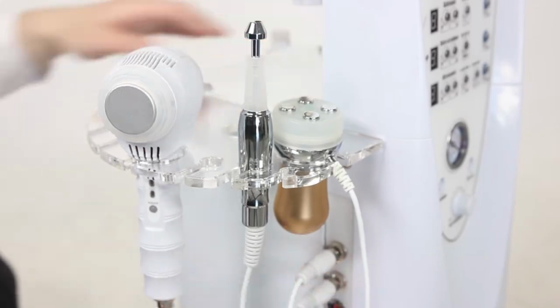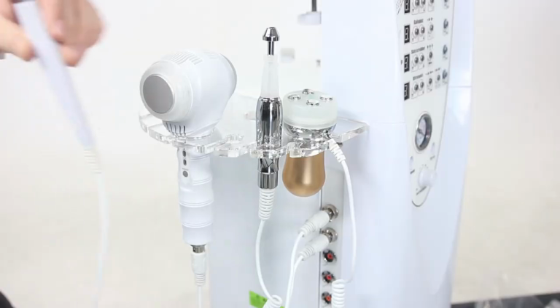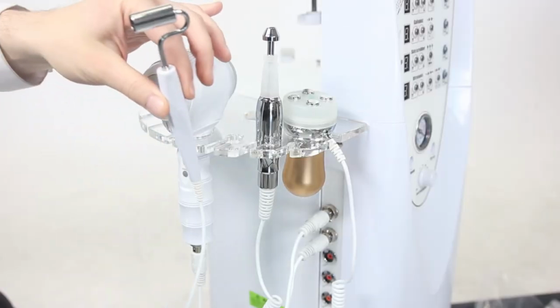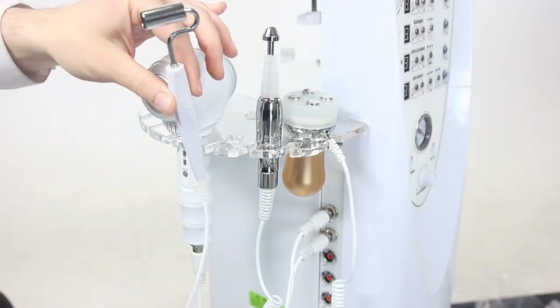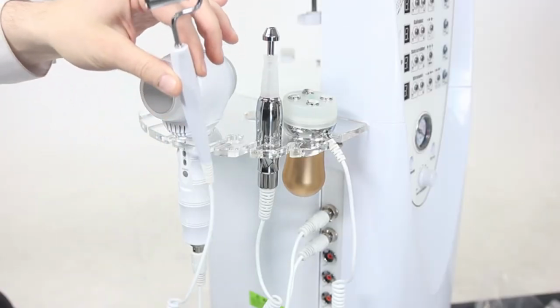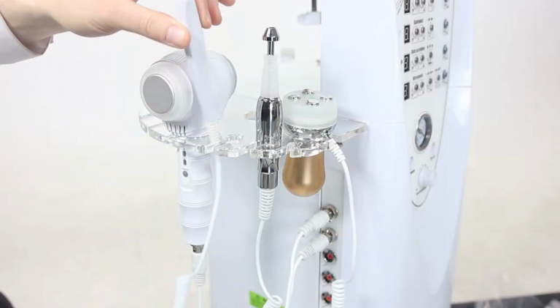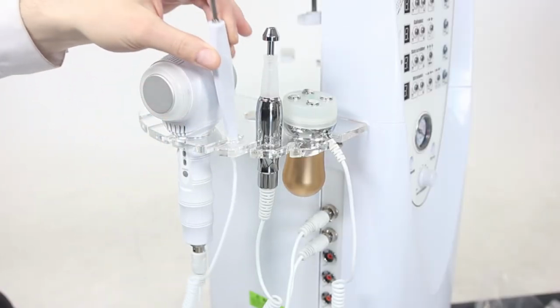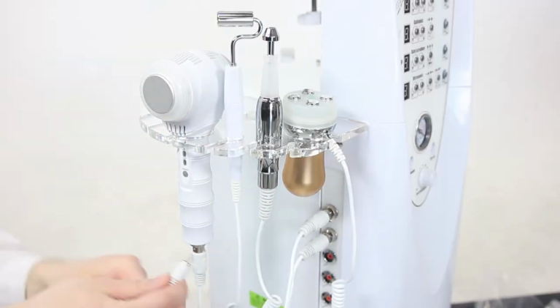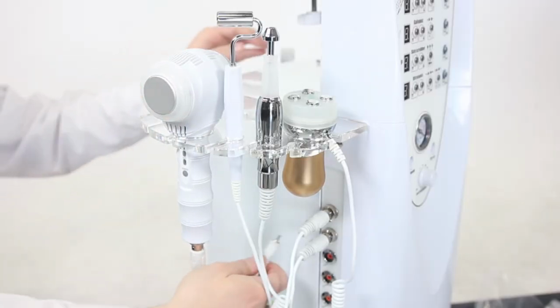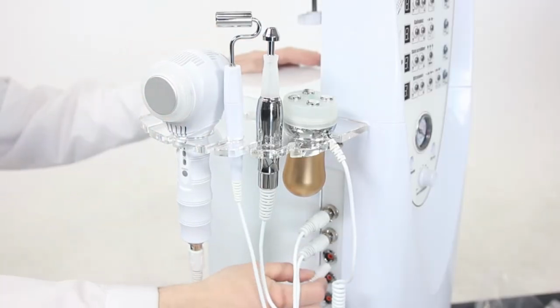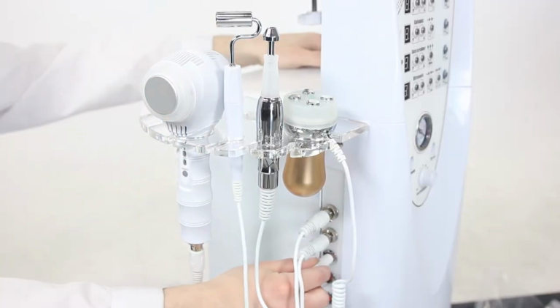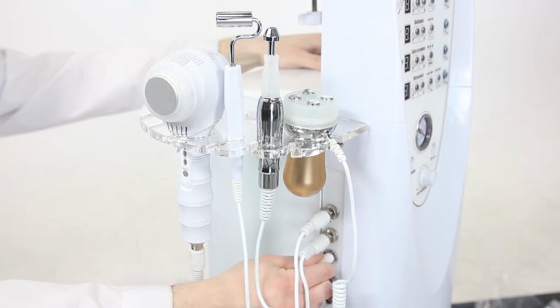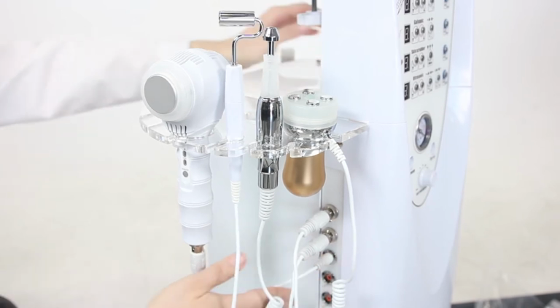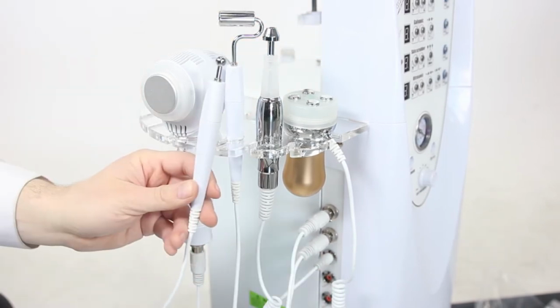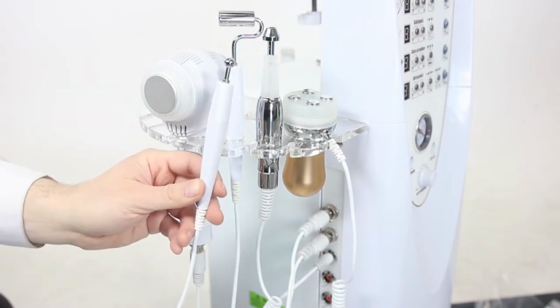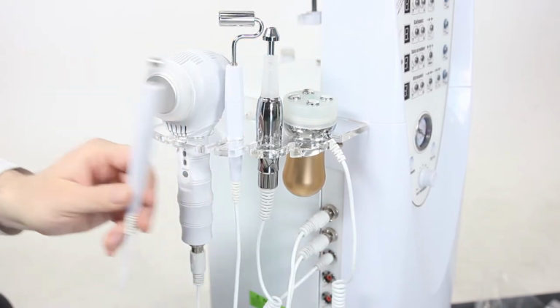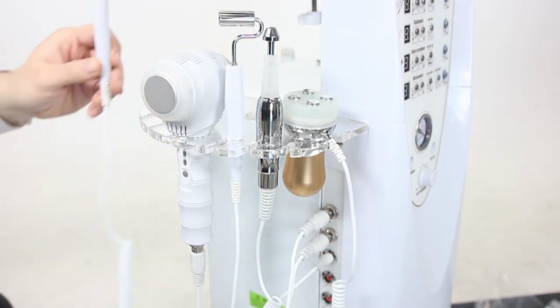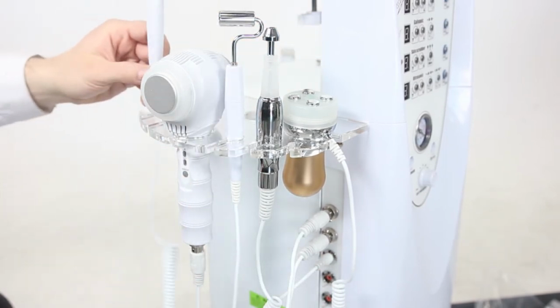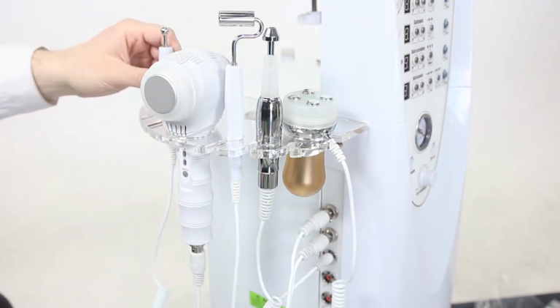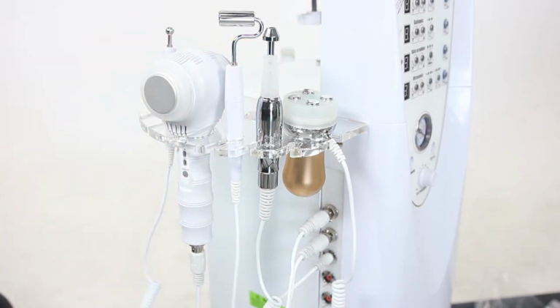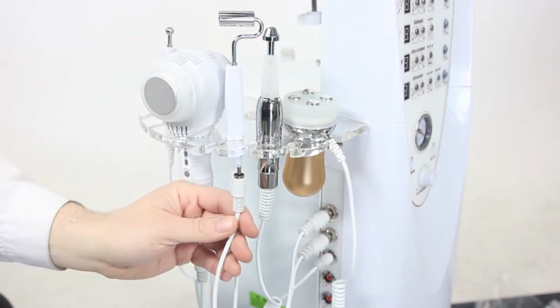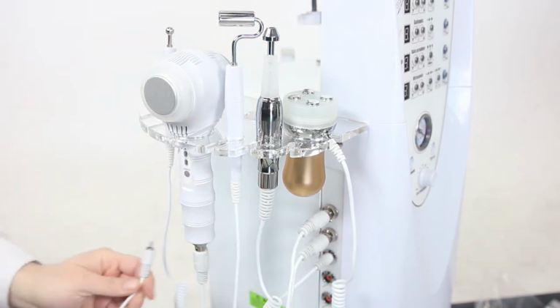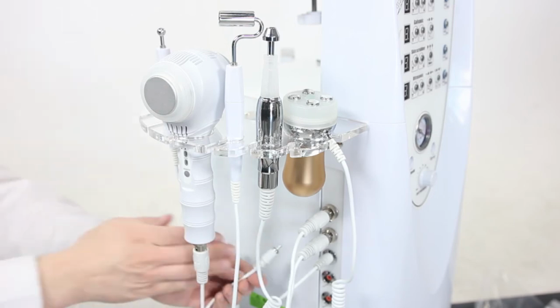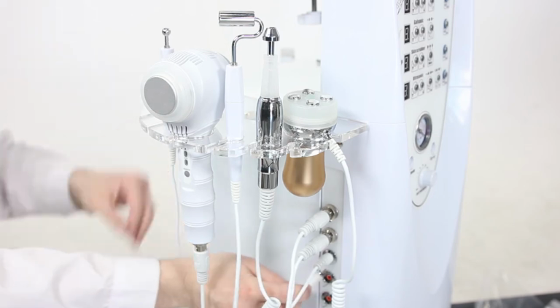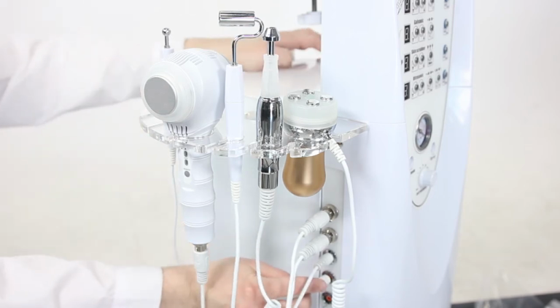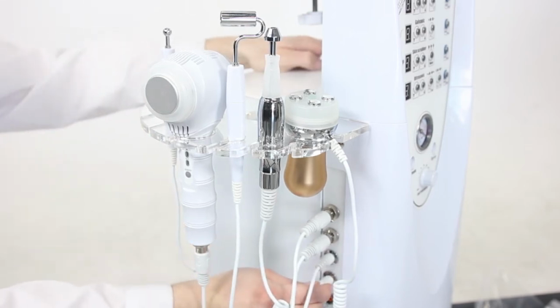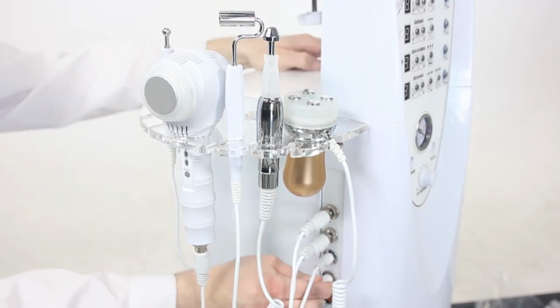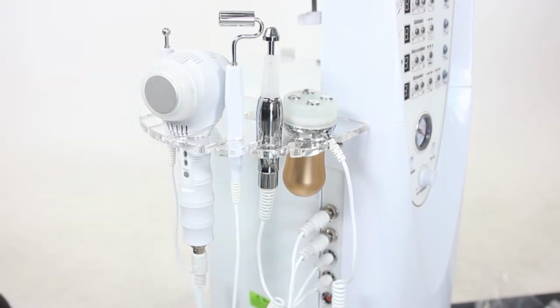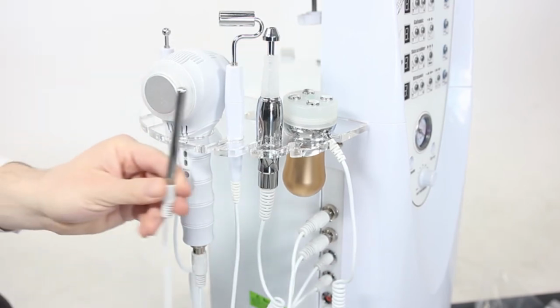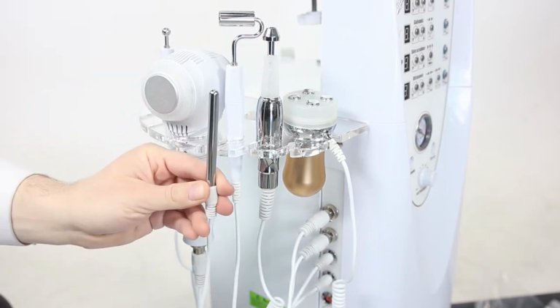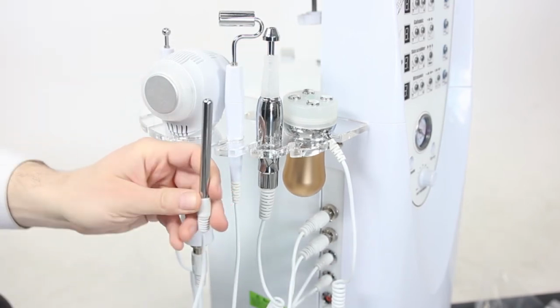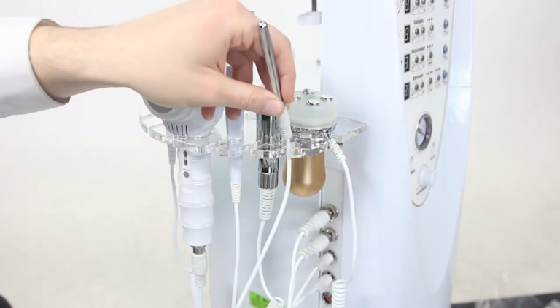The next tool to install is the galvanic roller handle — this one's plug just goes straight into the socket. Do the same thing with the ball galvanic handle. And finally, the negative probe gets plugged in last.